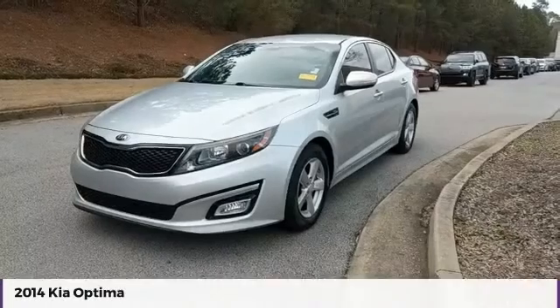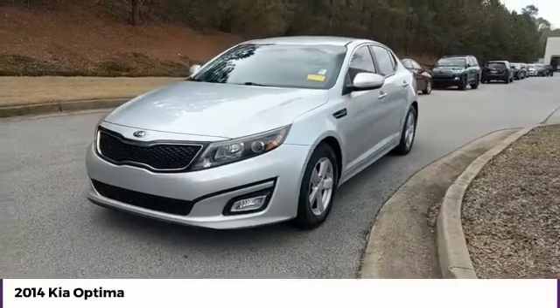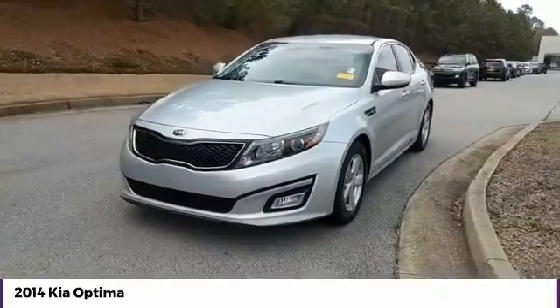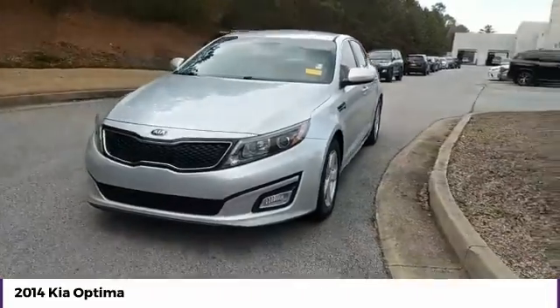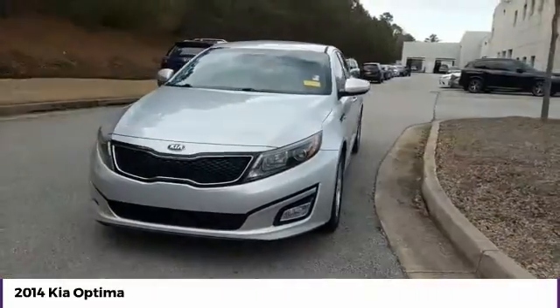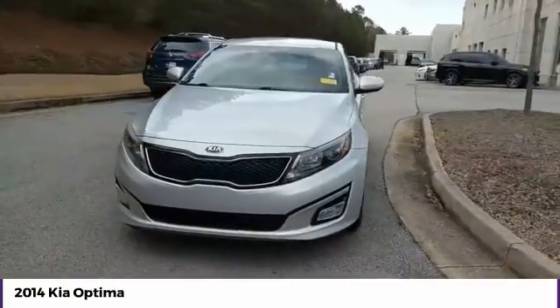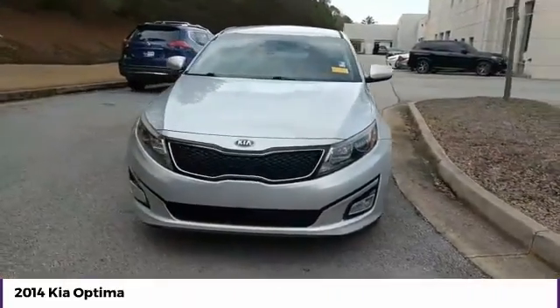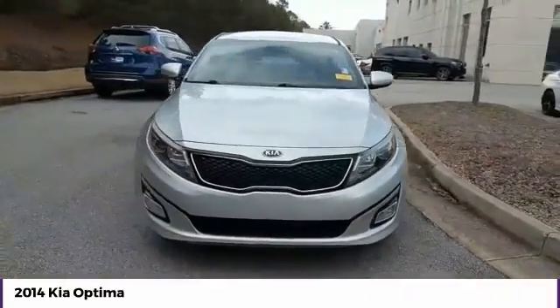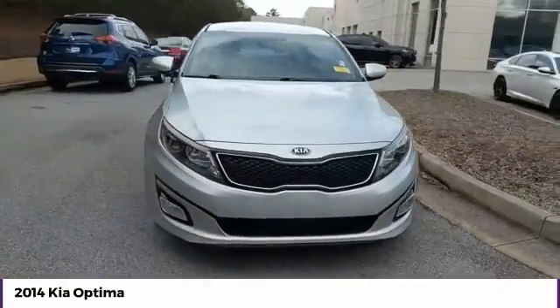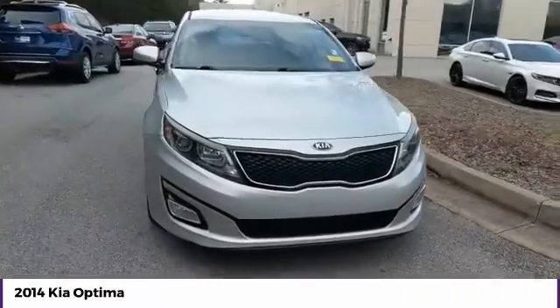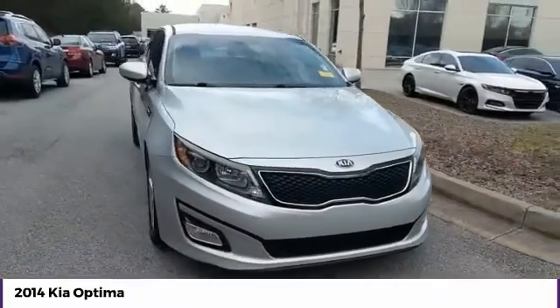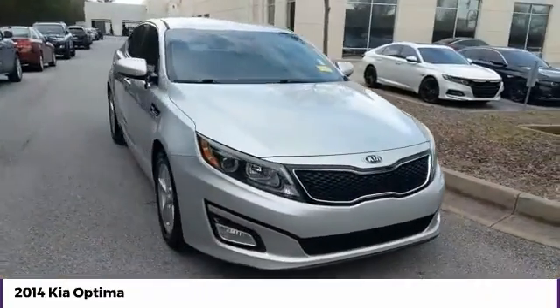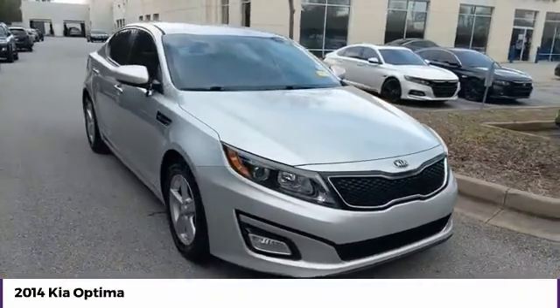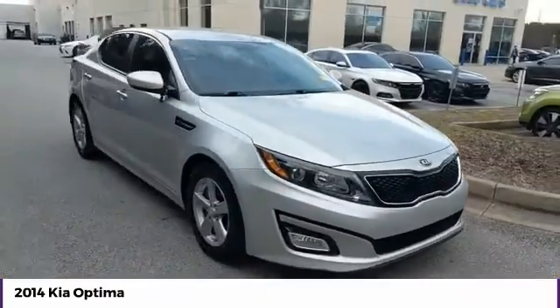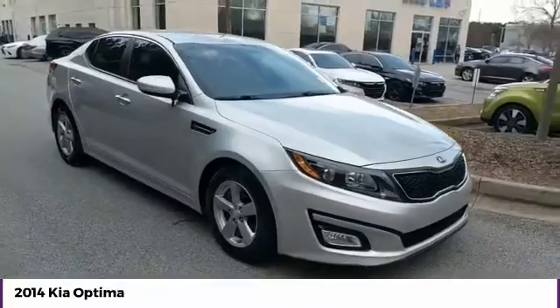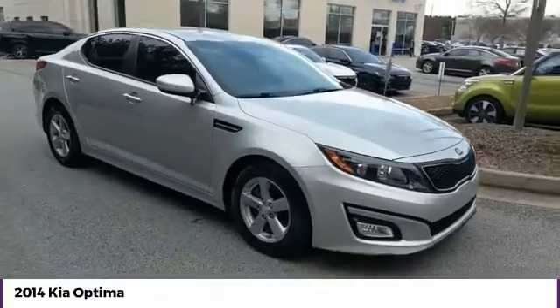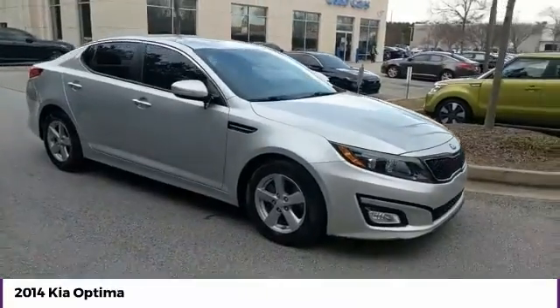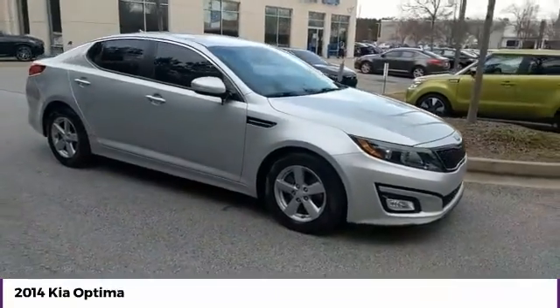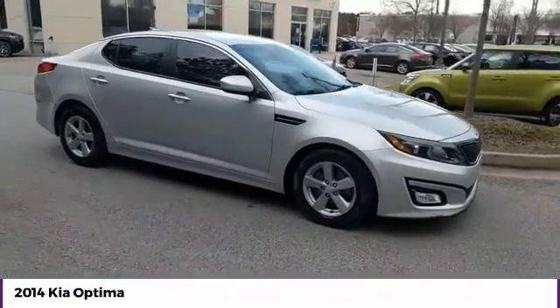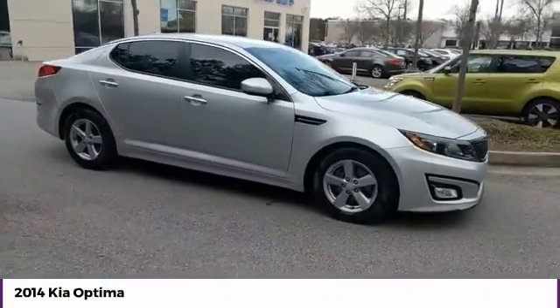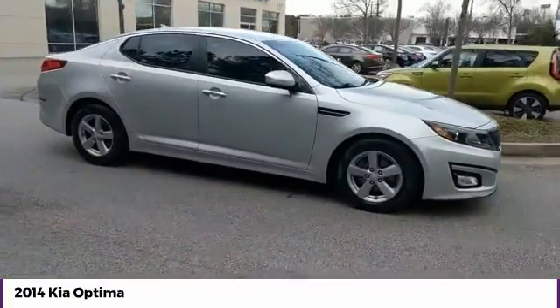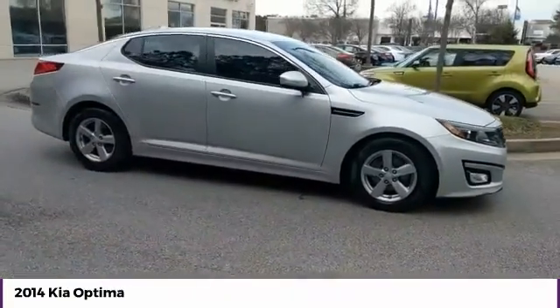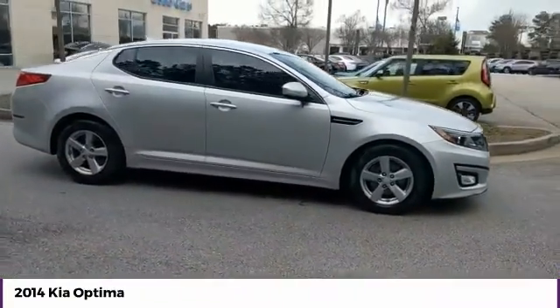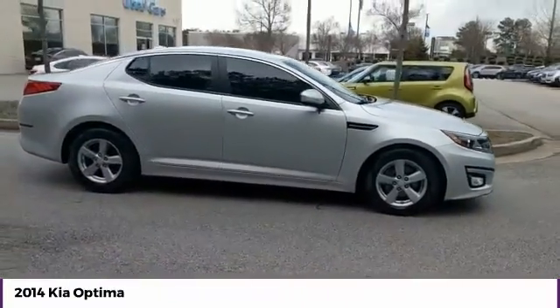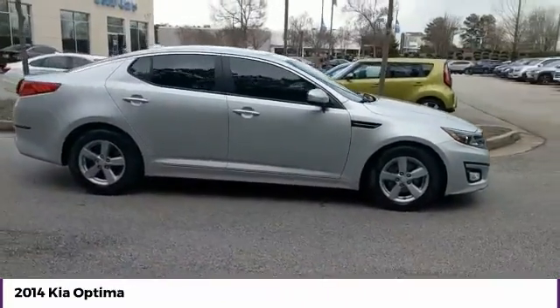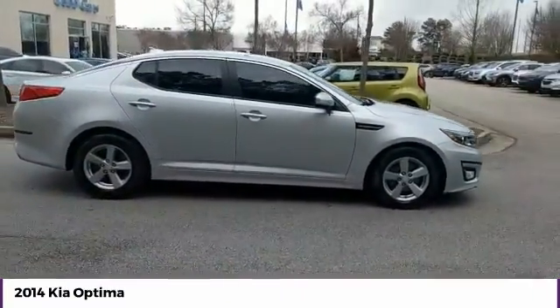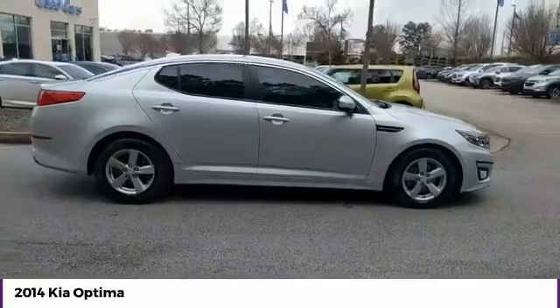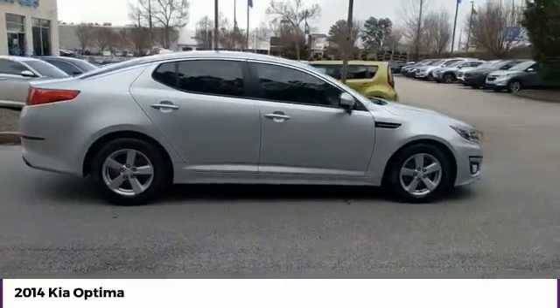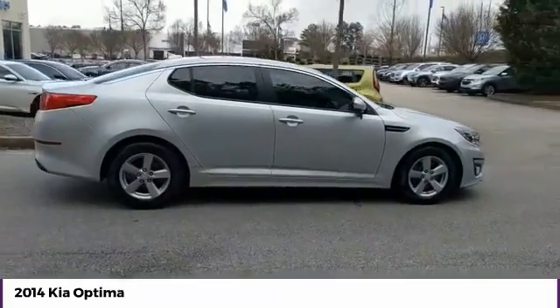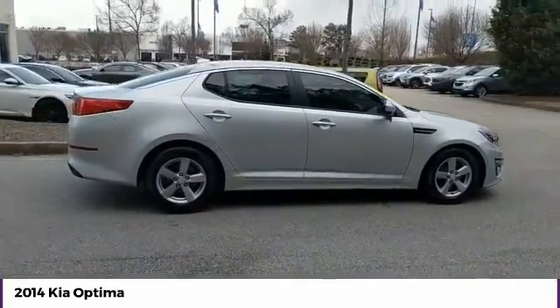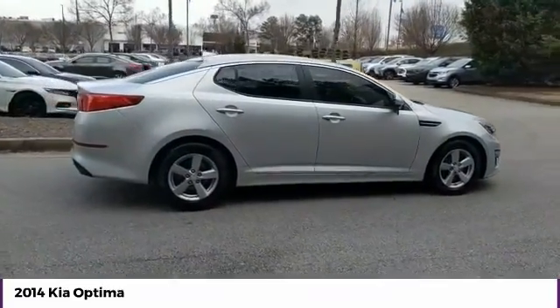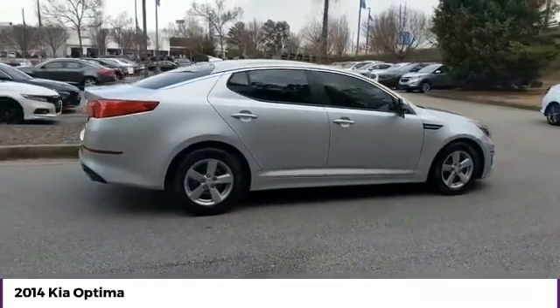You are going to love the 2014 Optima. The all-new Kia Optima offers a new level of style and performance features from Kia. The Optima also features engine management systems like direct injection and turbocharging.